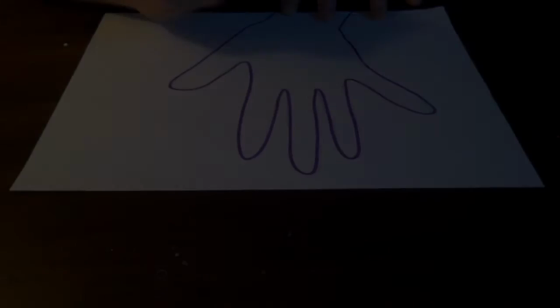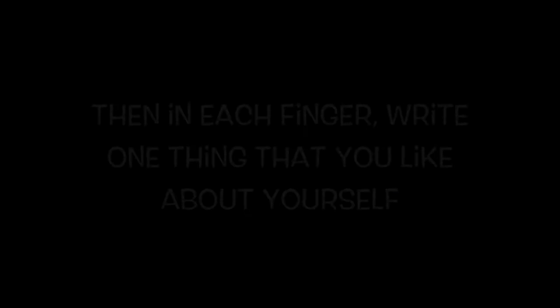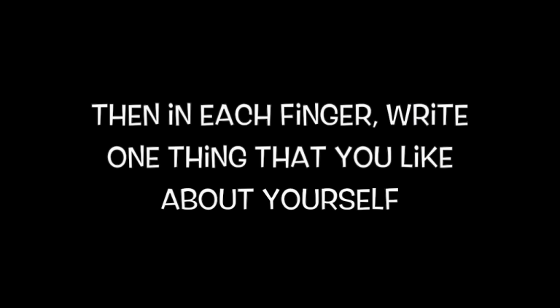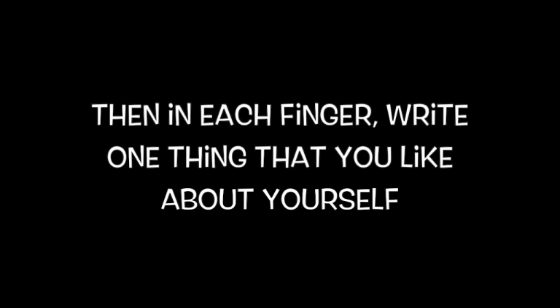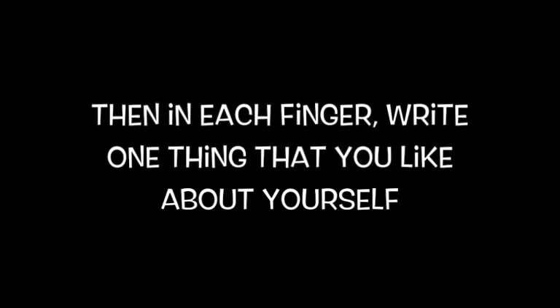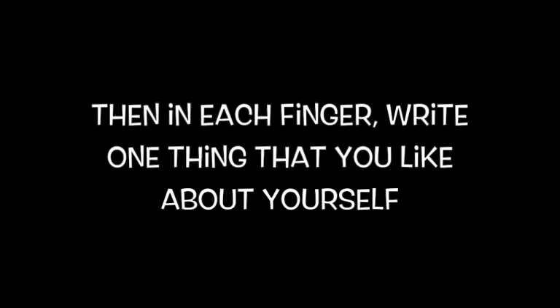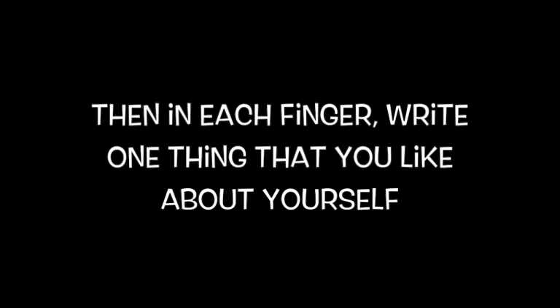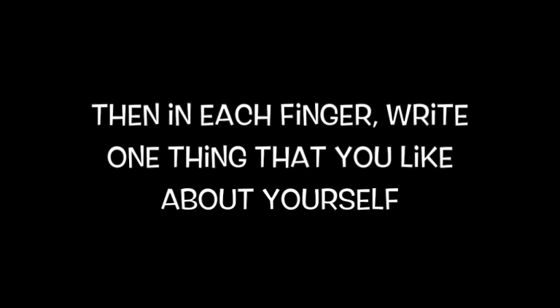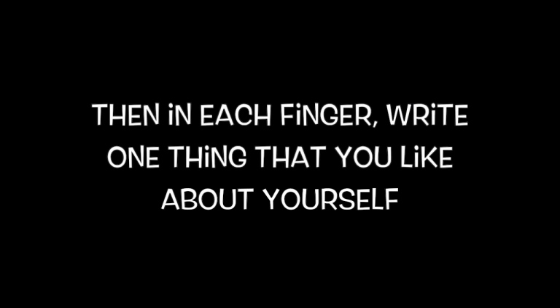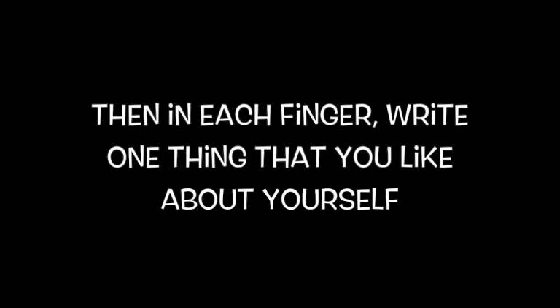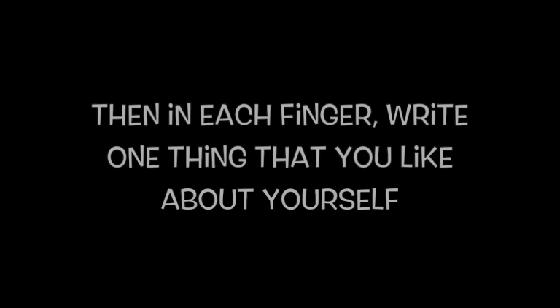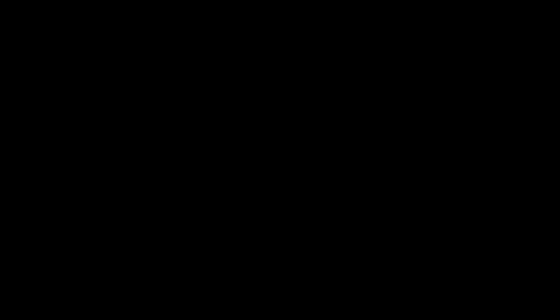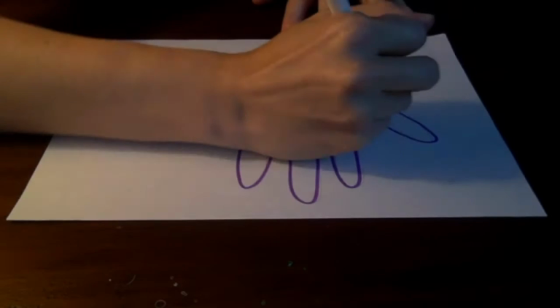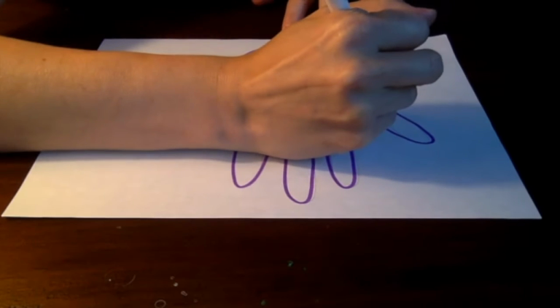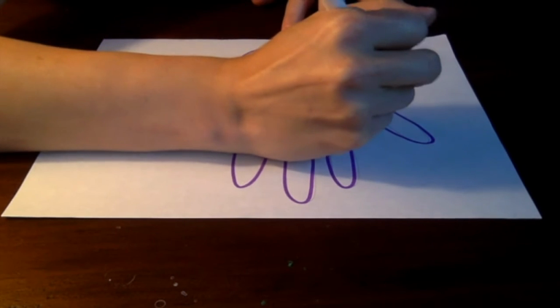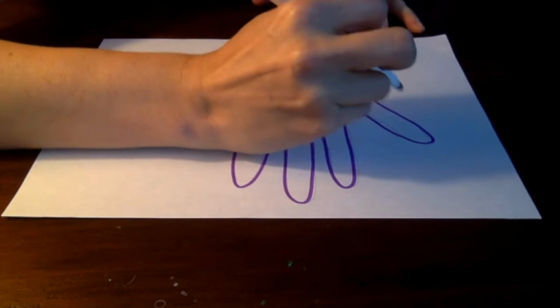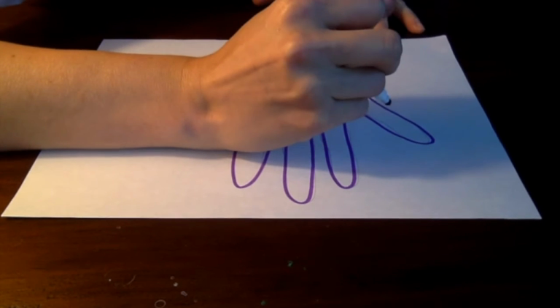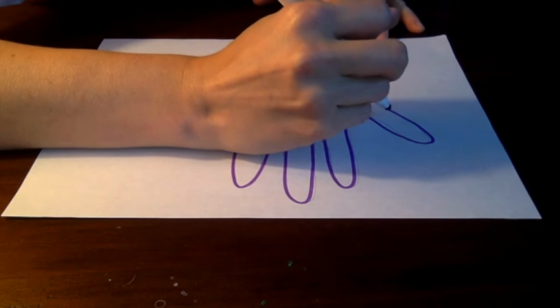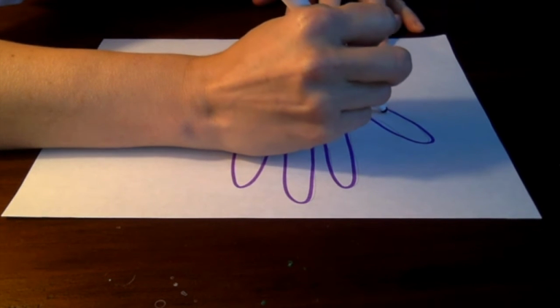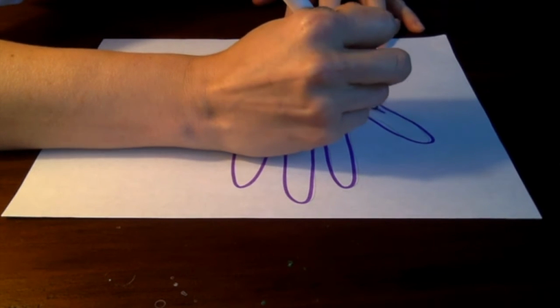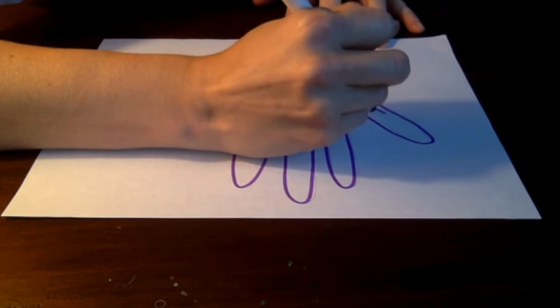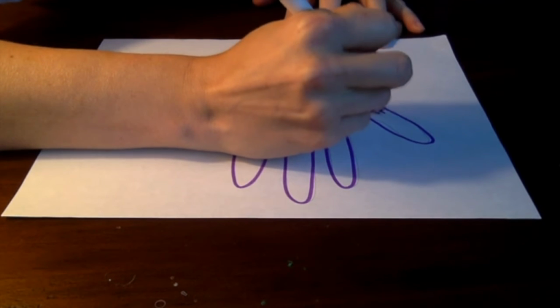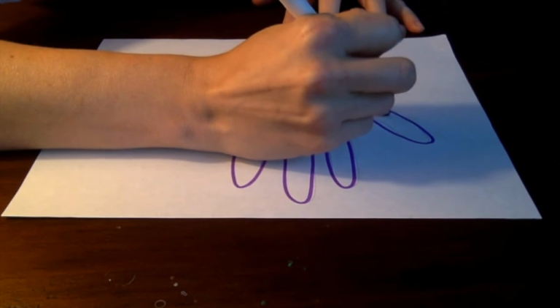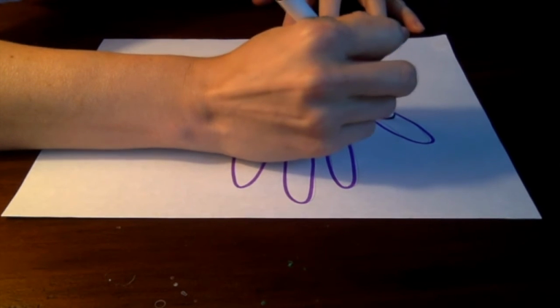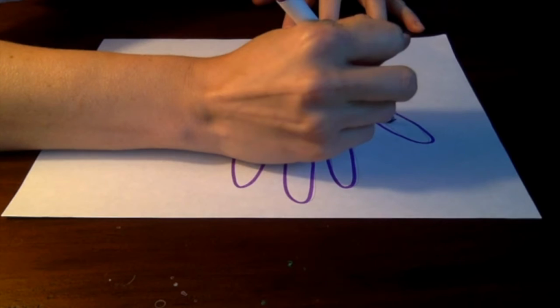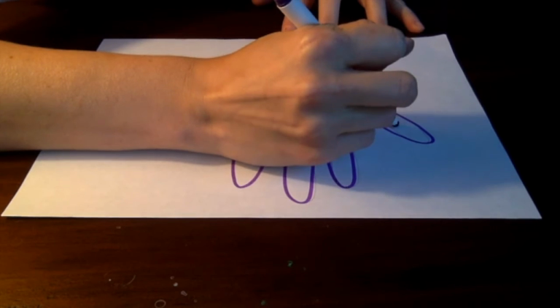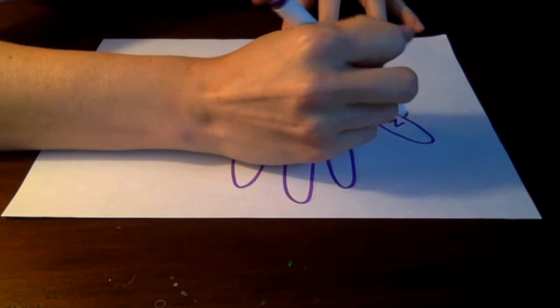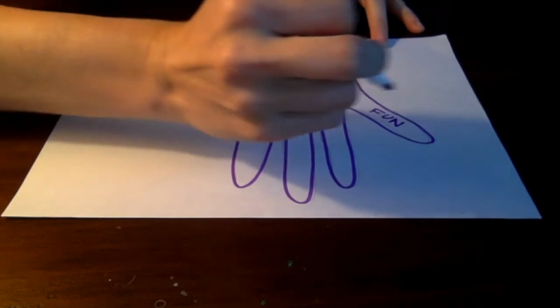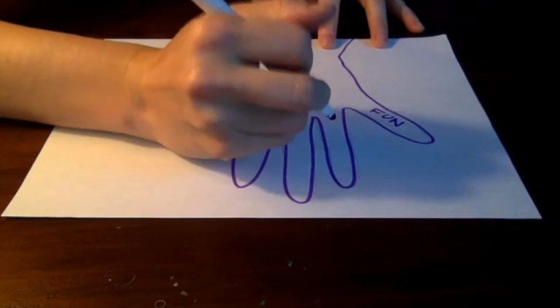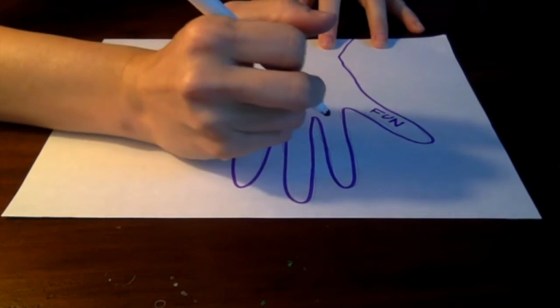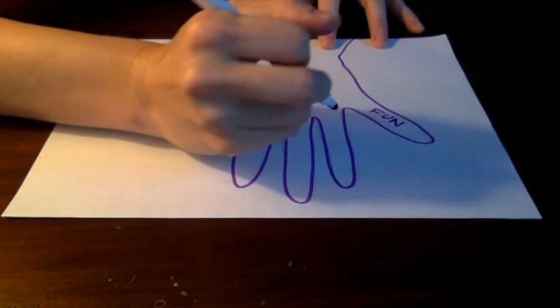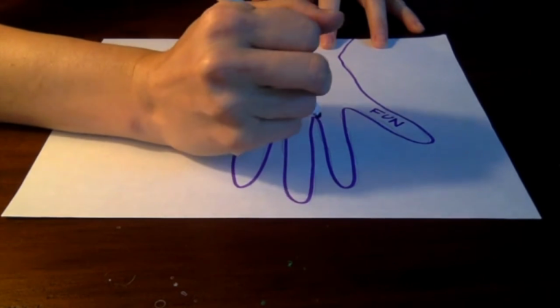Then, in the space created by each finger, write one thing about yourself that you like. This can be something about how you feel, about your personality, or anything you can think of.